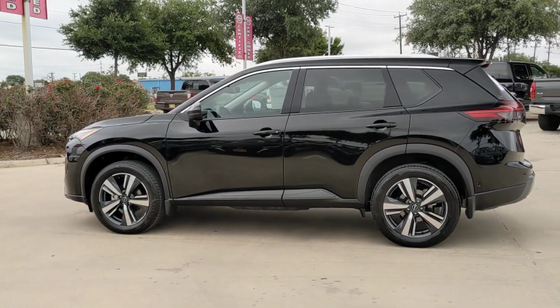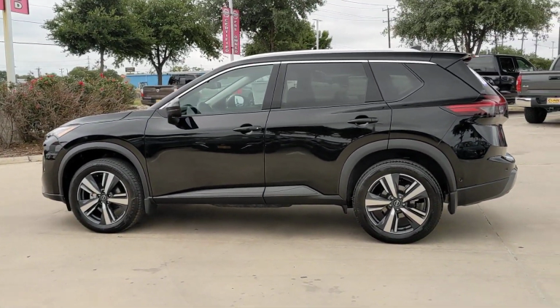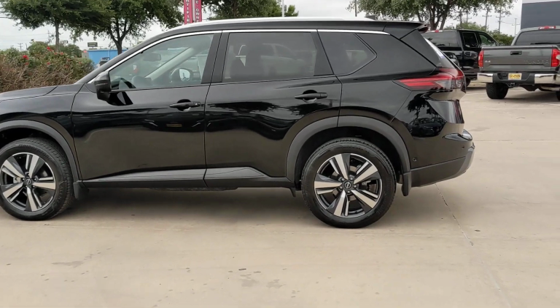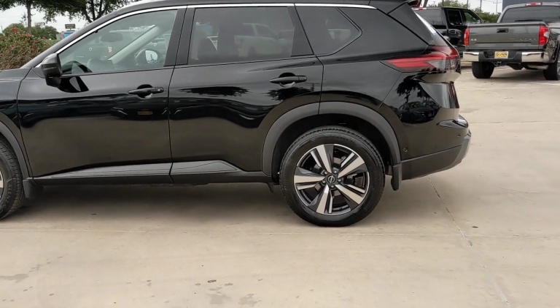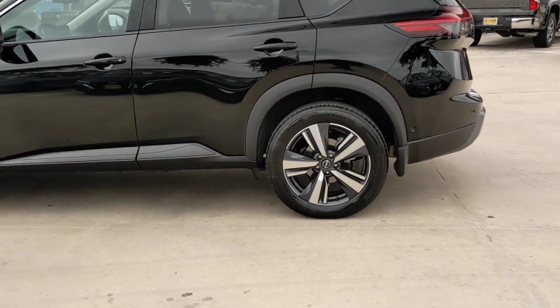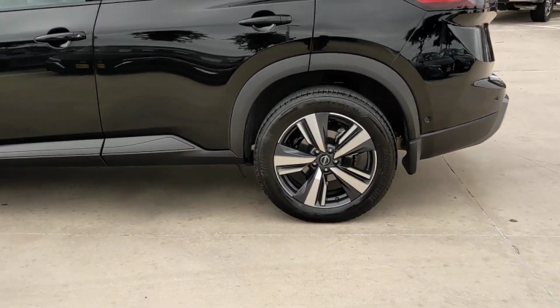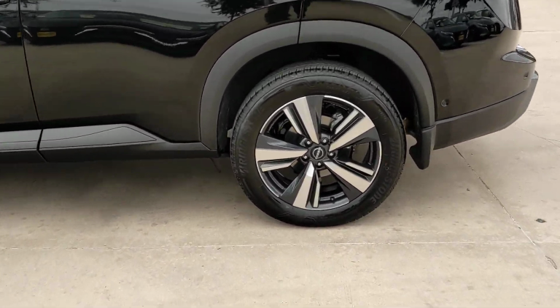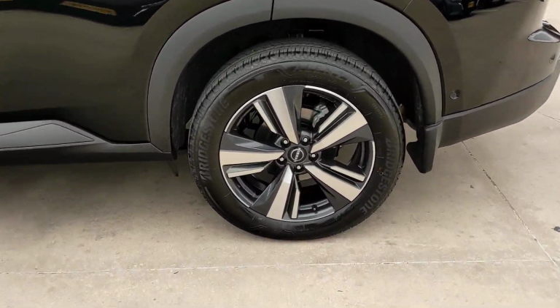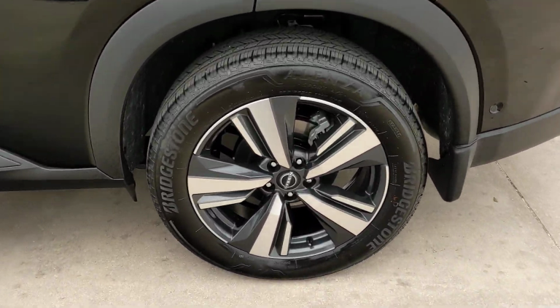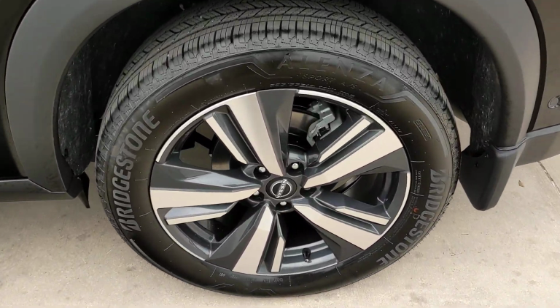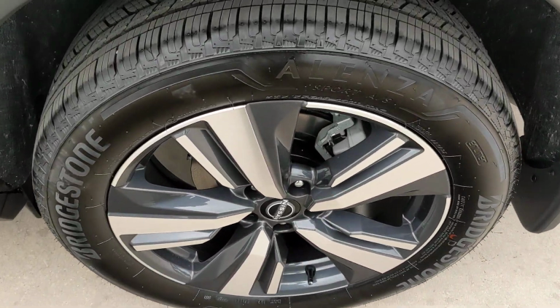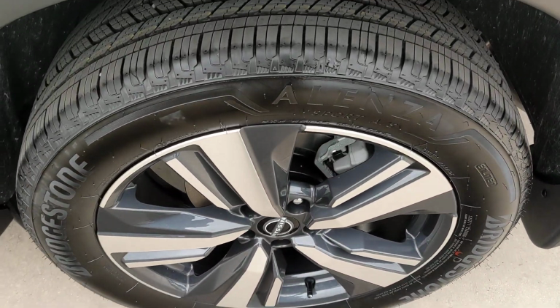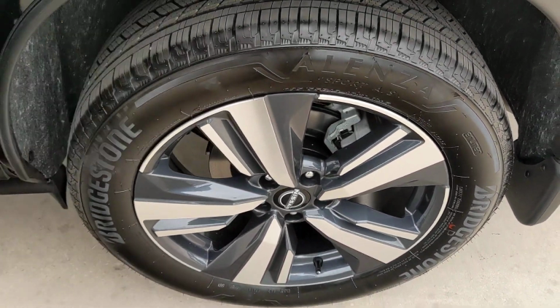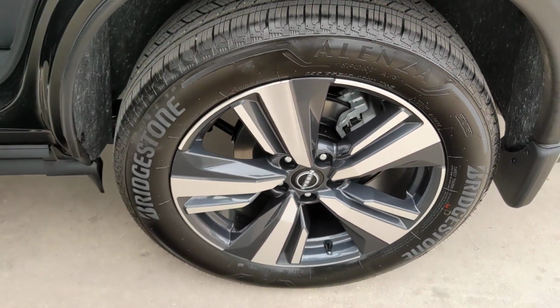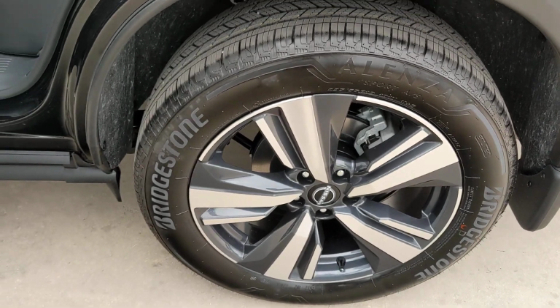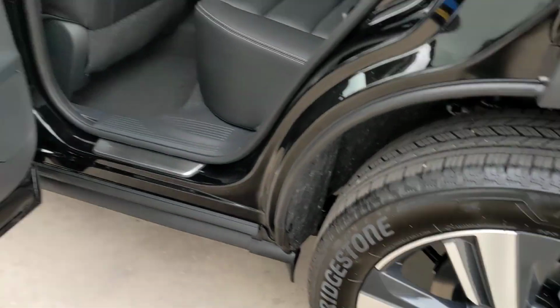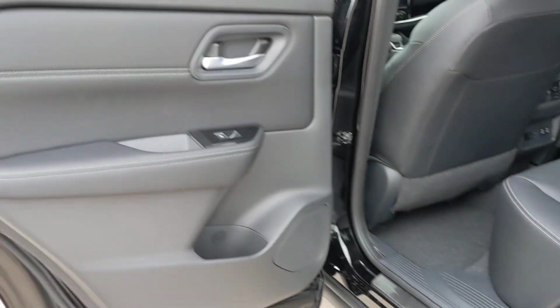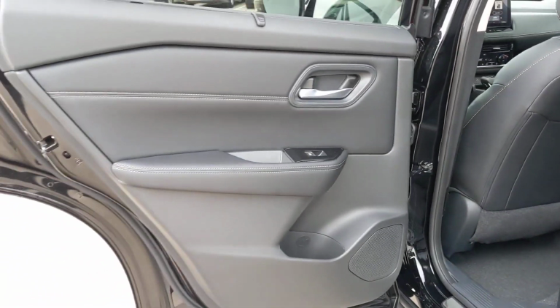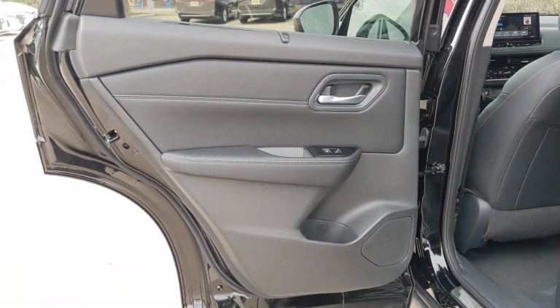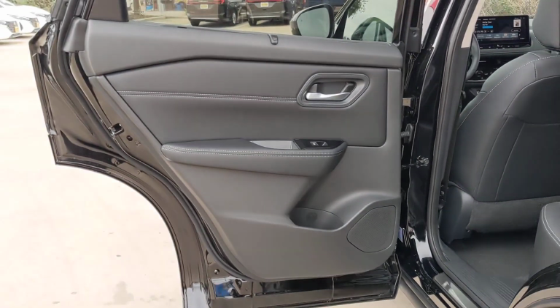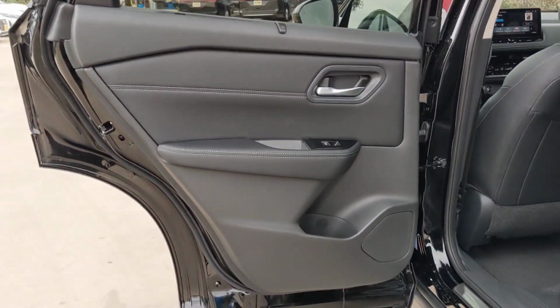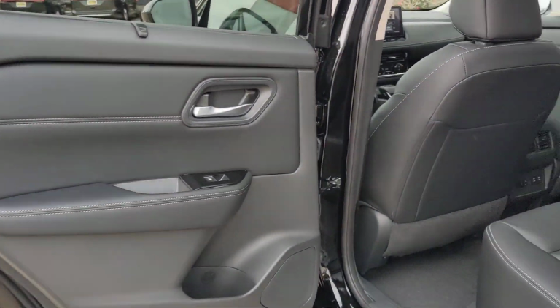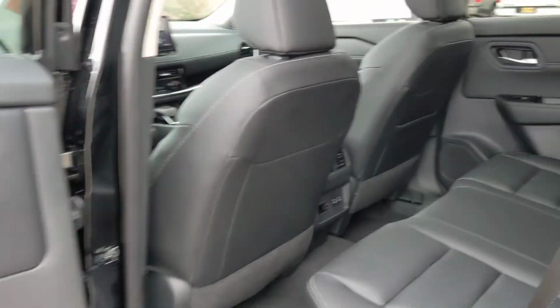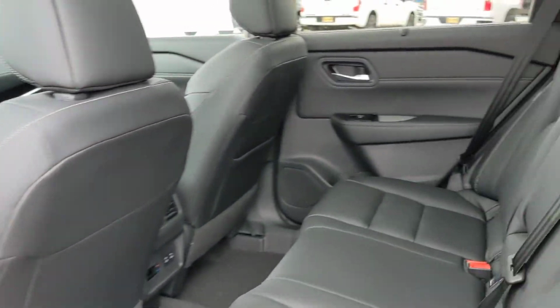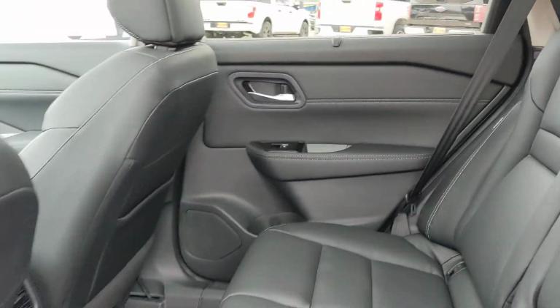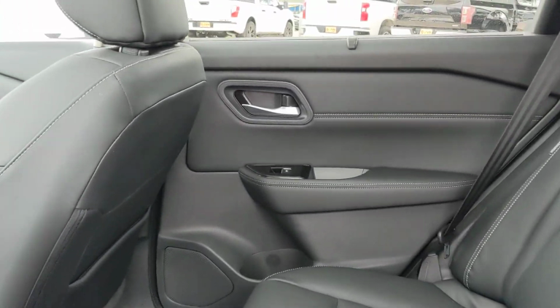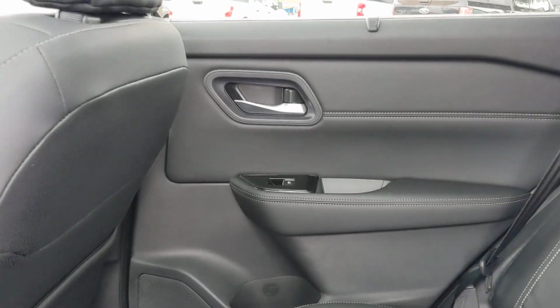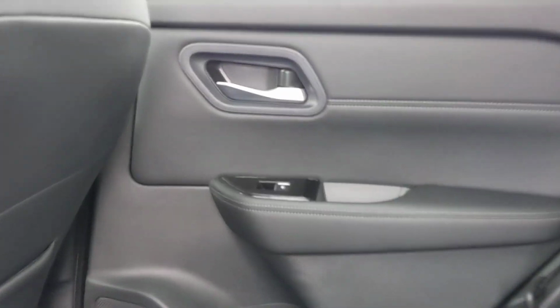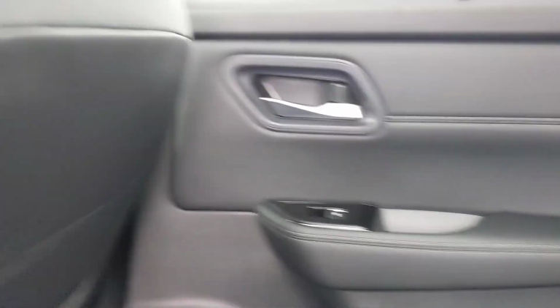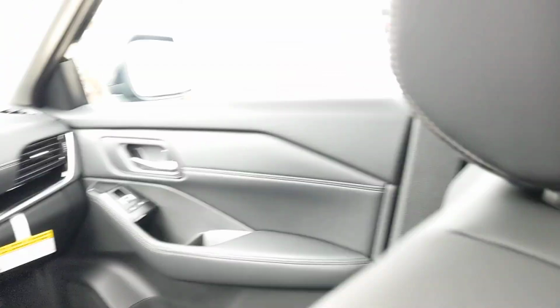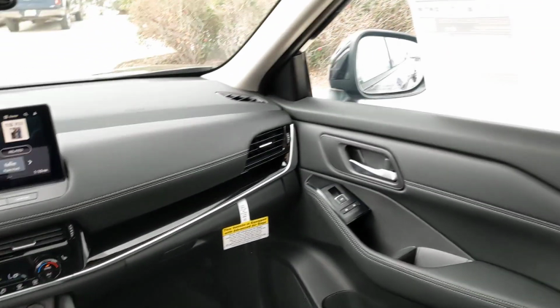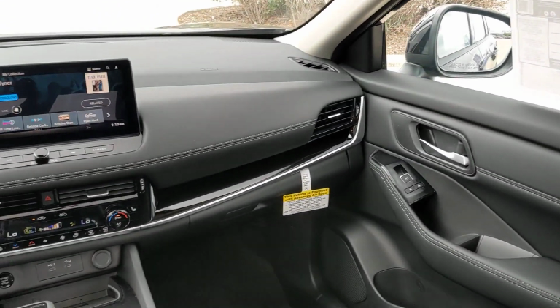Heated steering wheel. Intelligent auto on-off high beams. Pre-collision system. Lane departure warning. Navigation system. Keyless entry. Backup camera. Adaptive cruise control. Satellite radio. Power passenger seat.